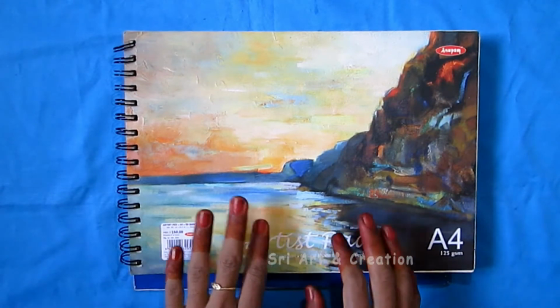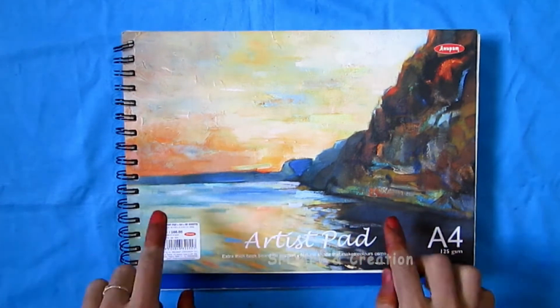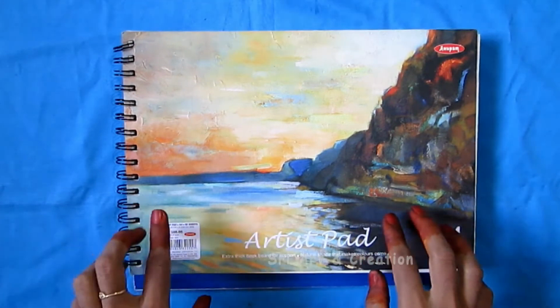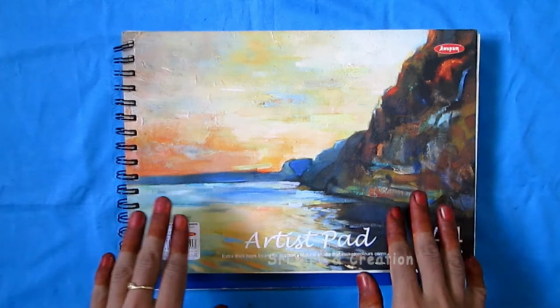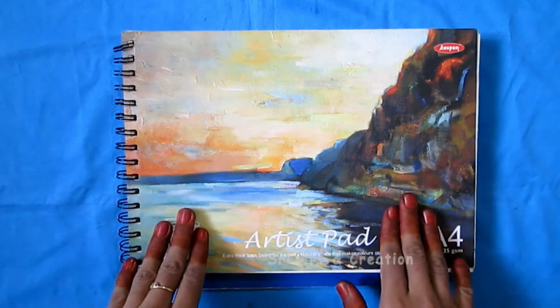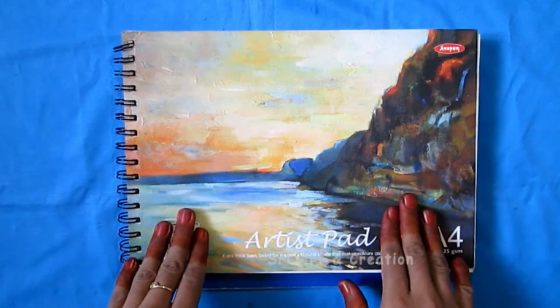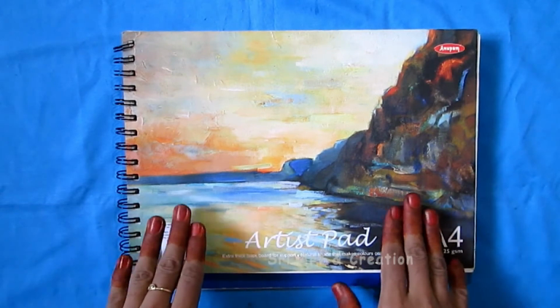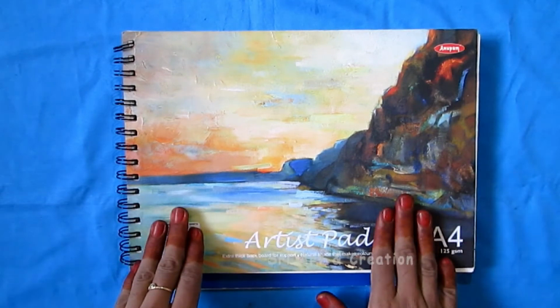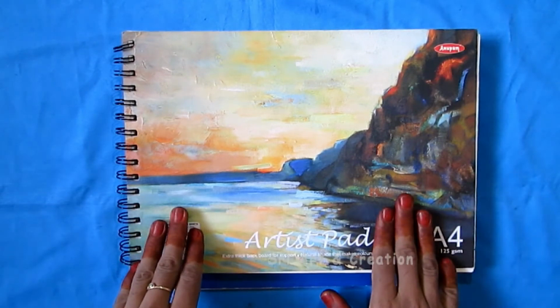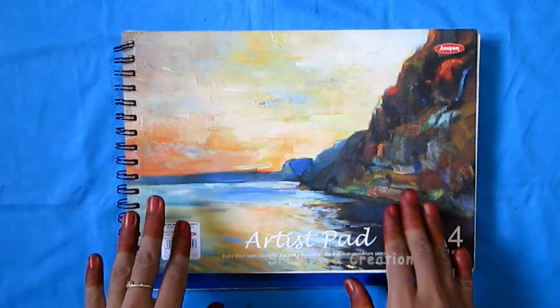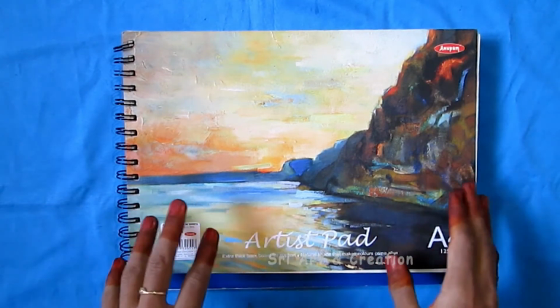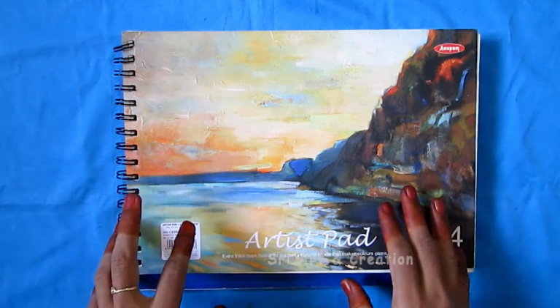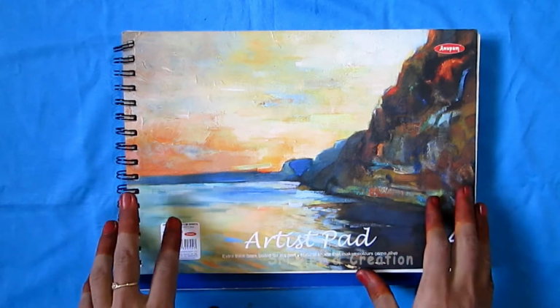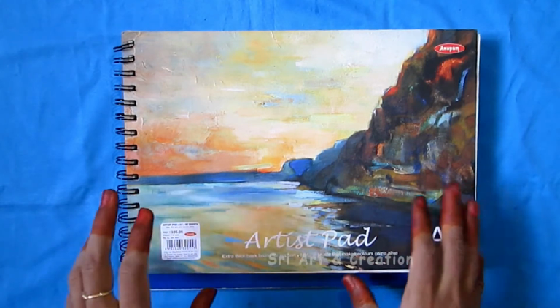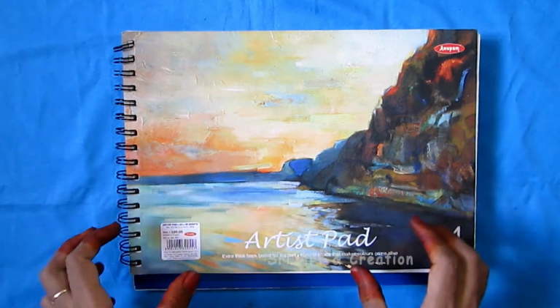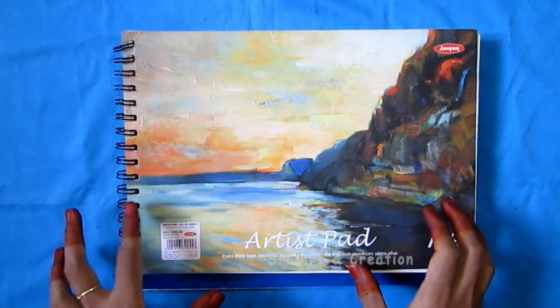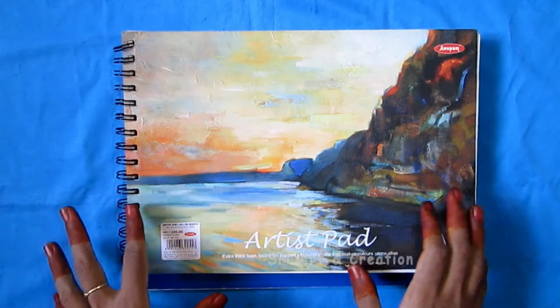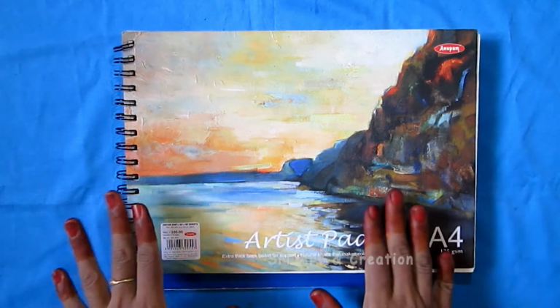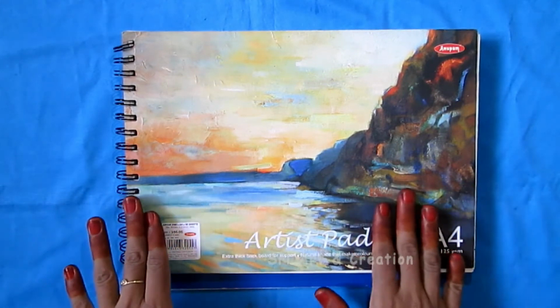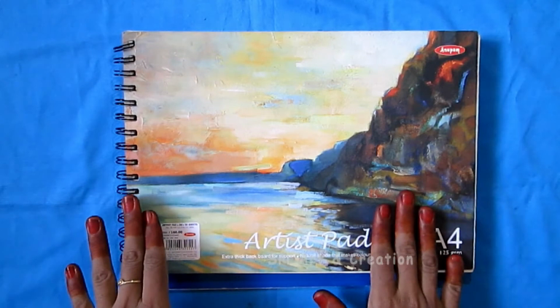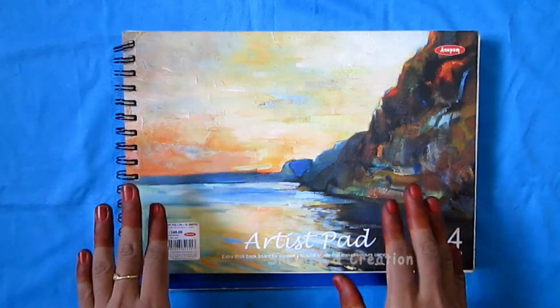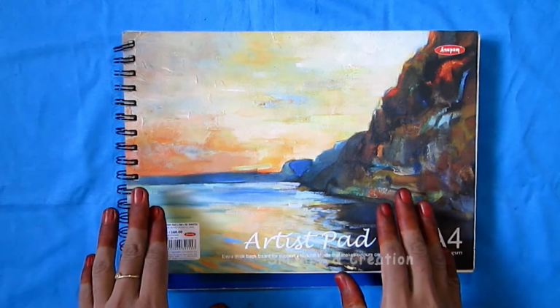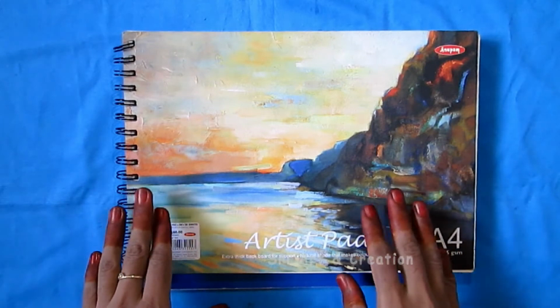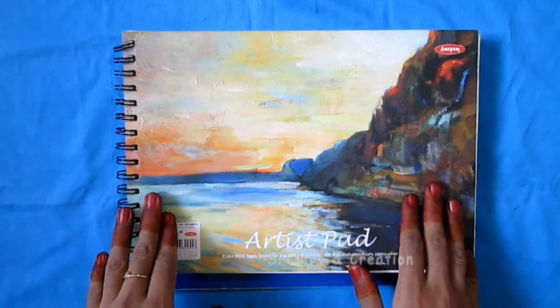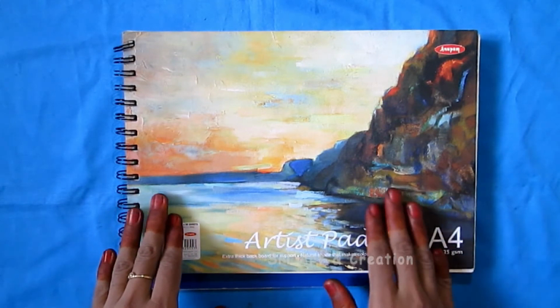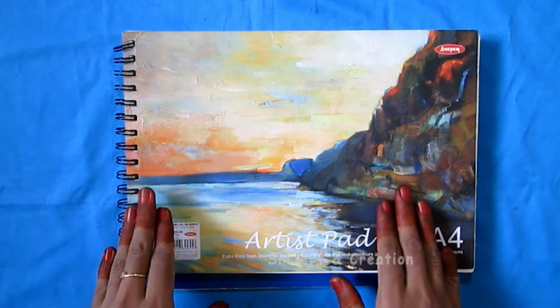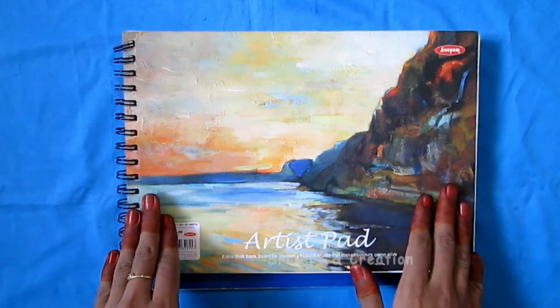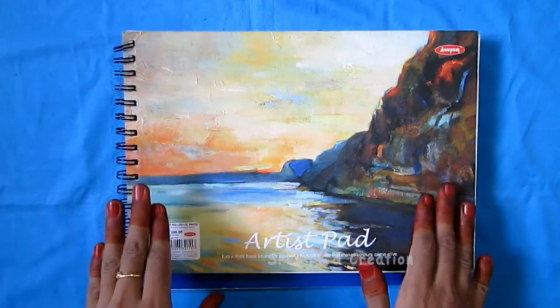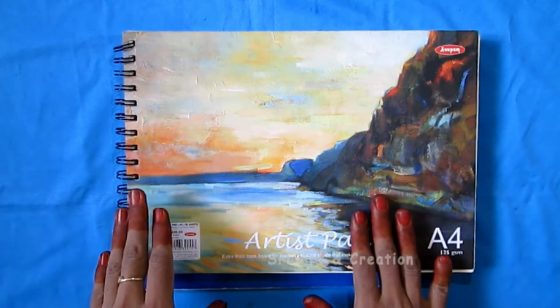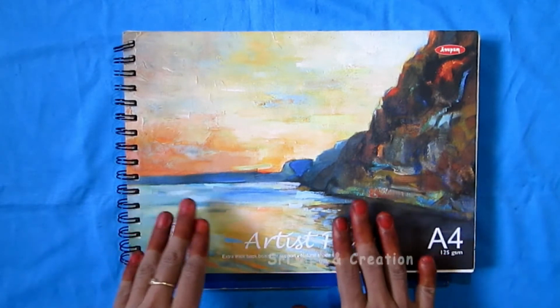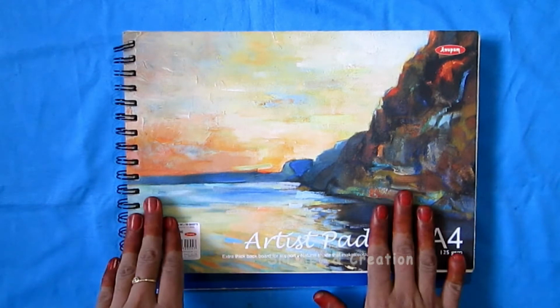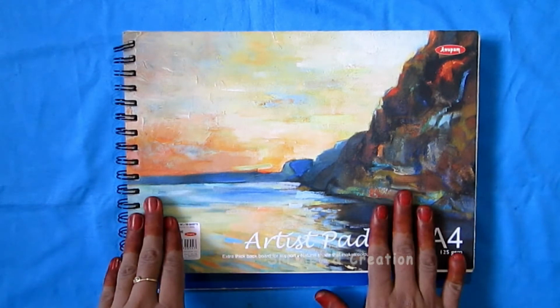If you want to watch this drawing book, I will show you all the basic videos in the channel. There will be various techniques in pencil shading.